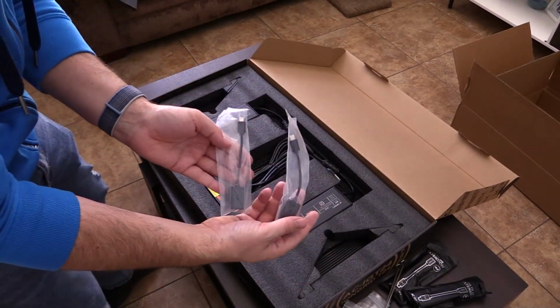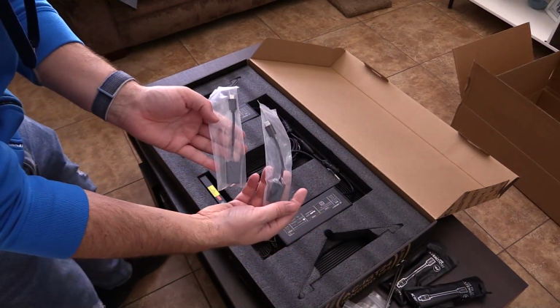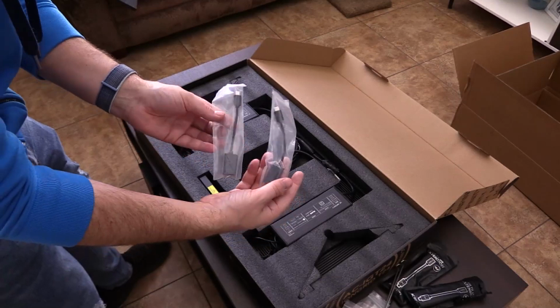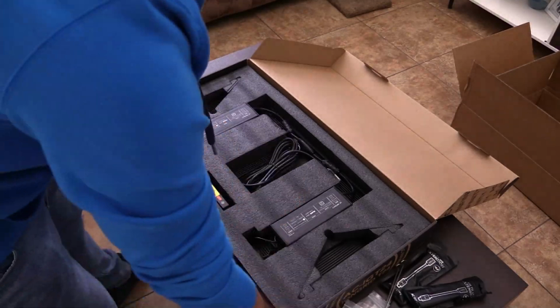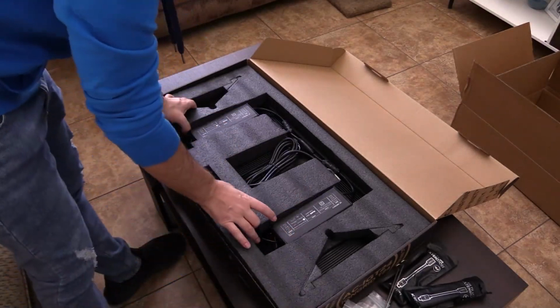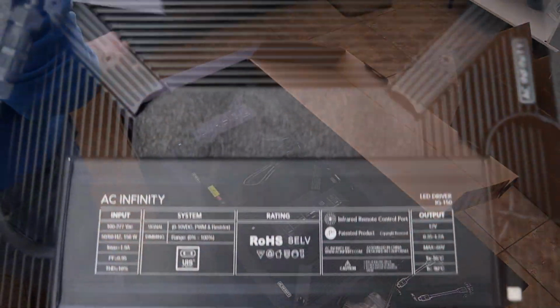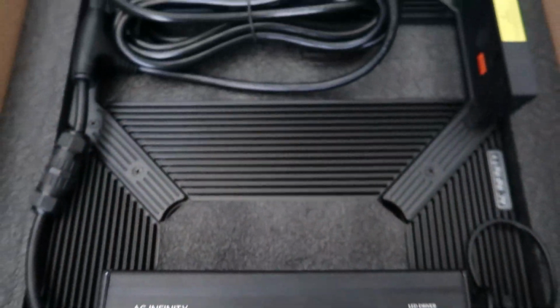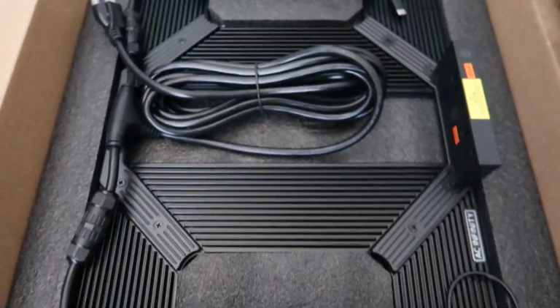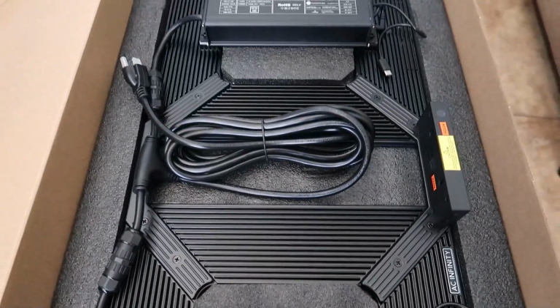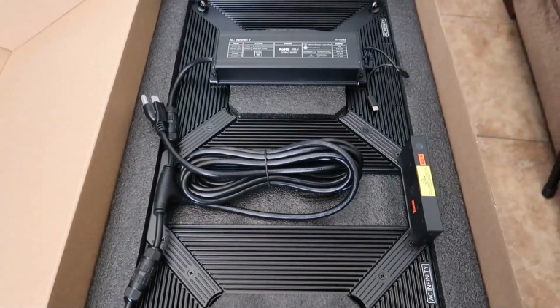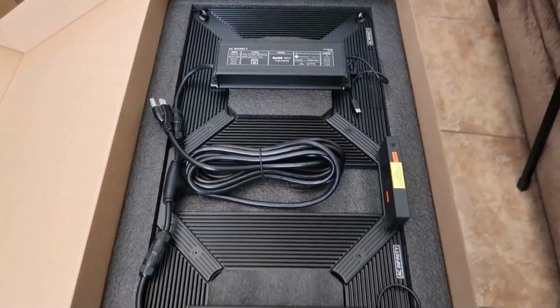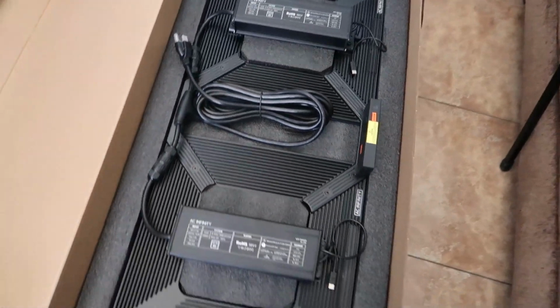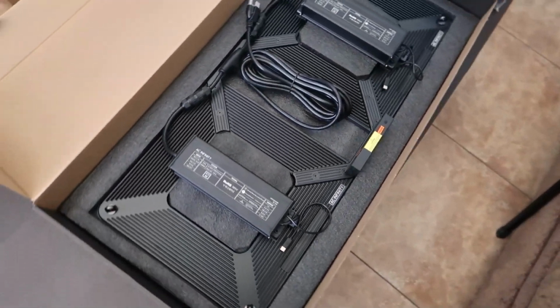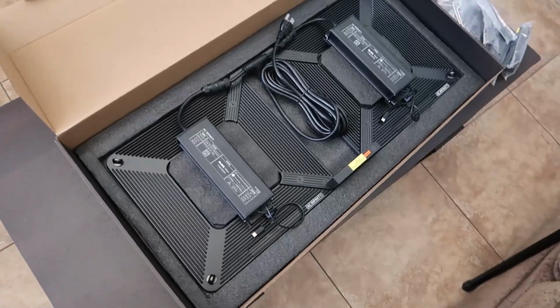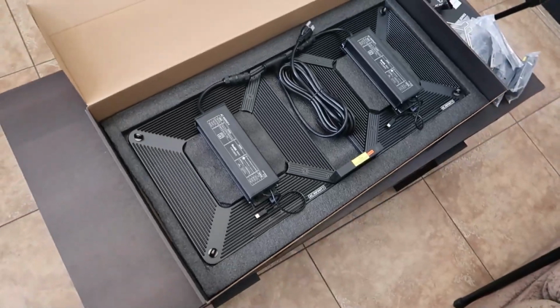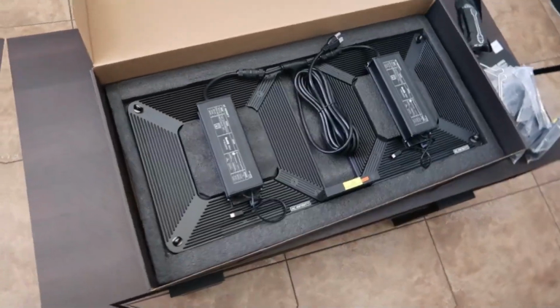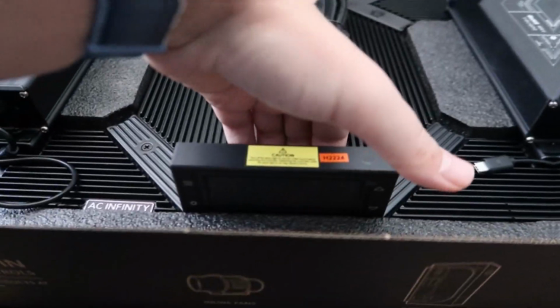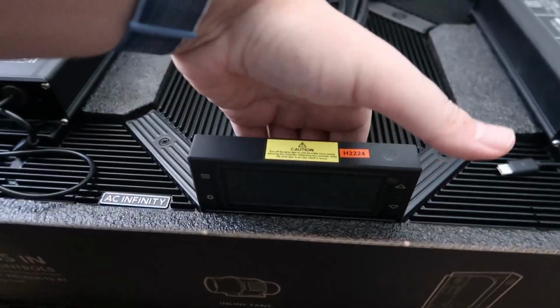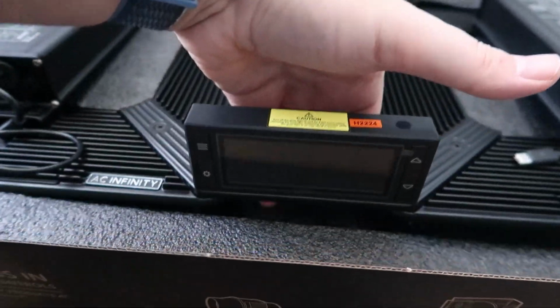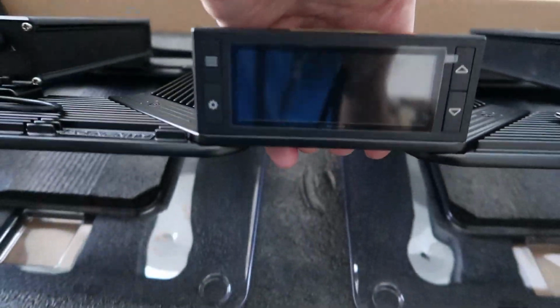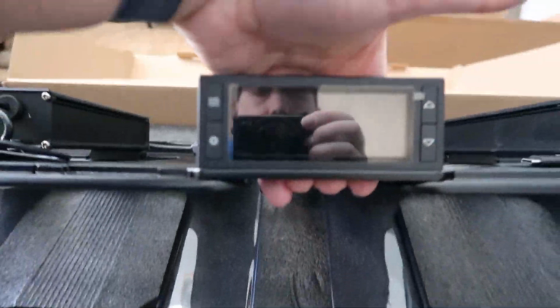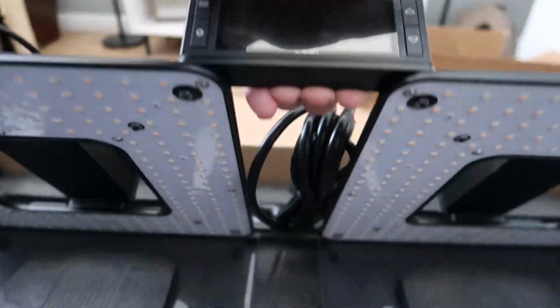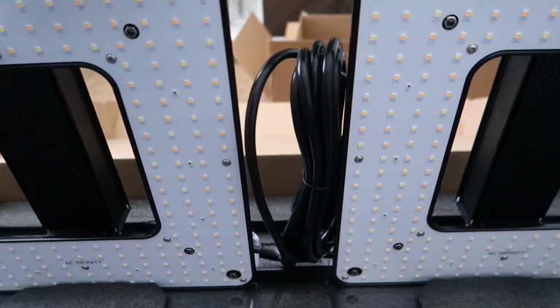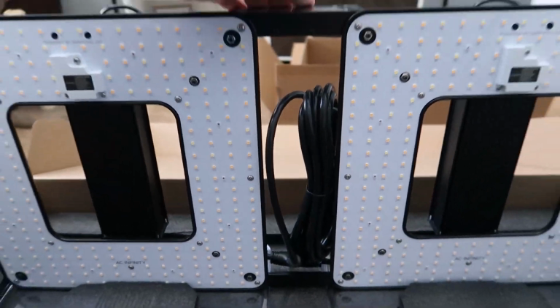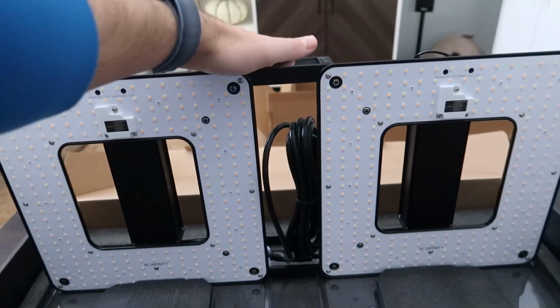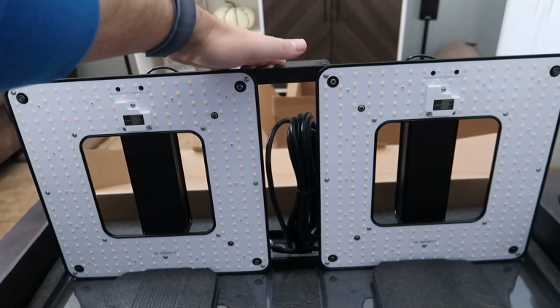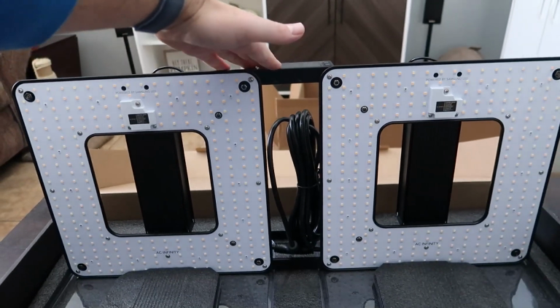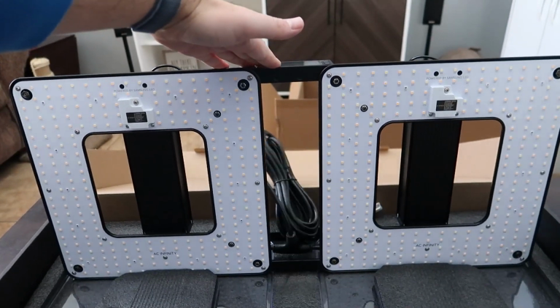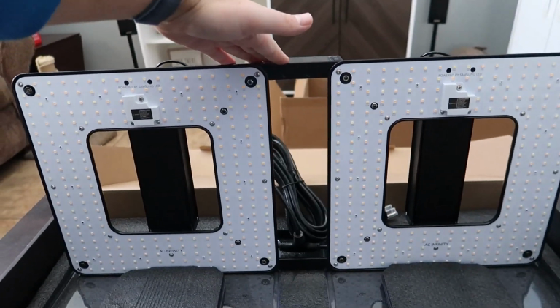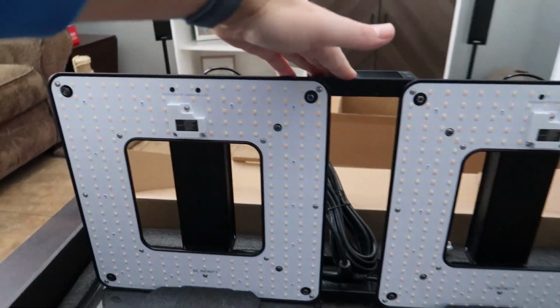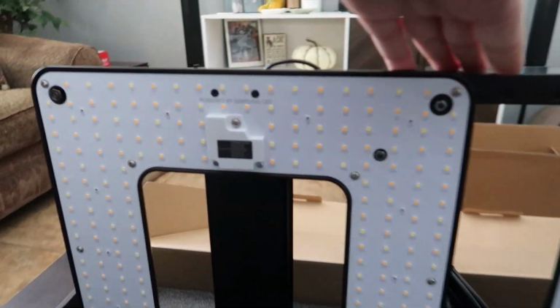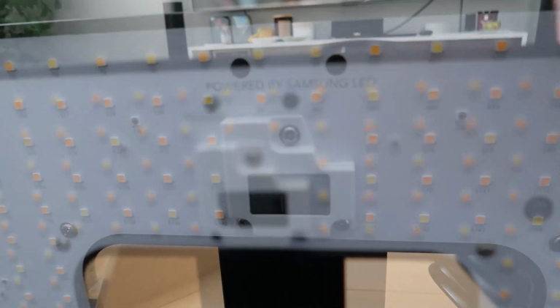Also included are two DC extension cords, two driver adapters, and a 12-foot power cord attached to the fixture. The fixture has 560 diodes, and all of them are Samsung LM301H.